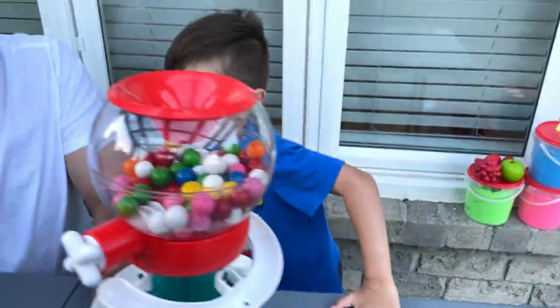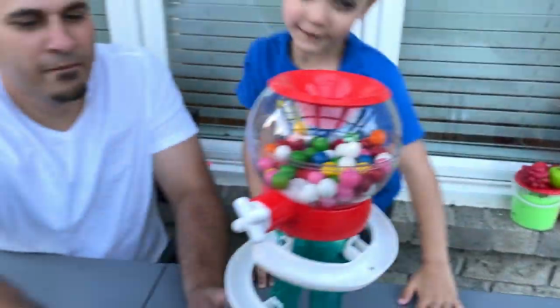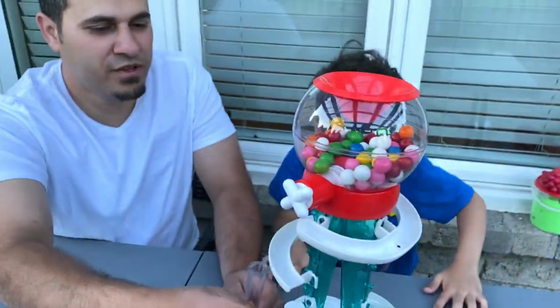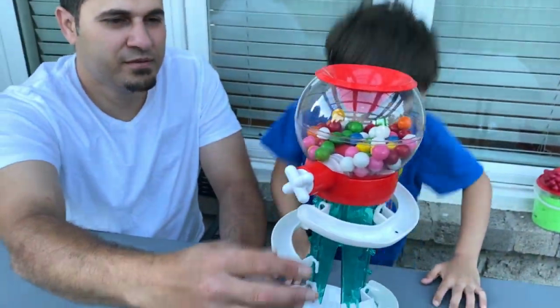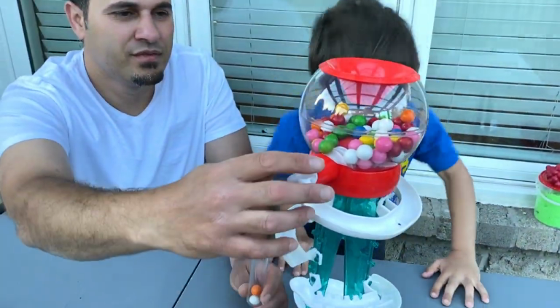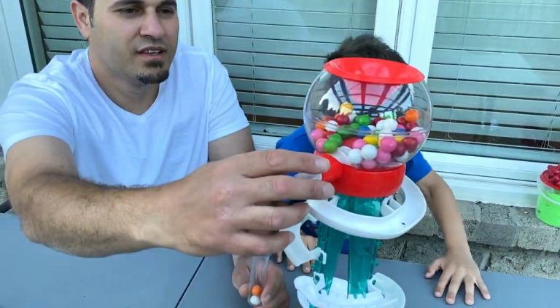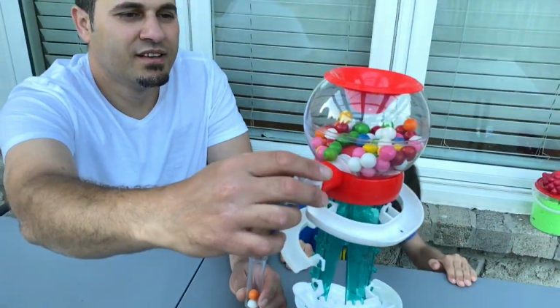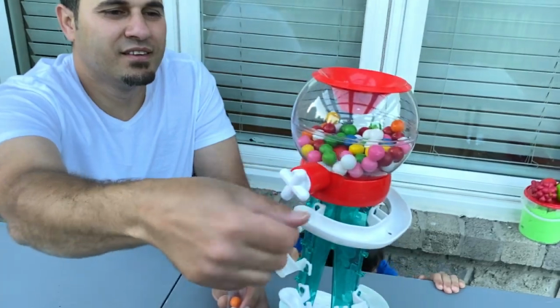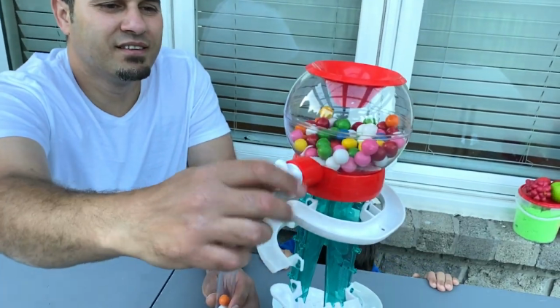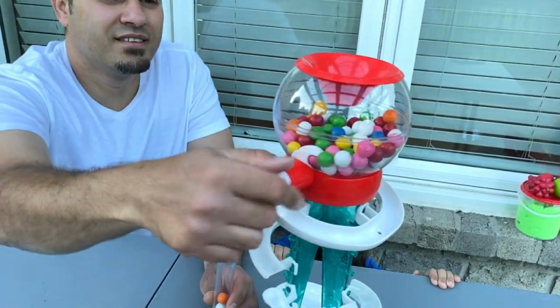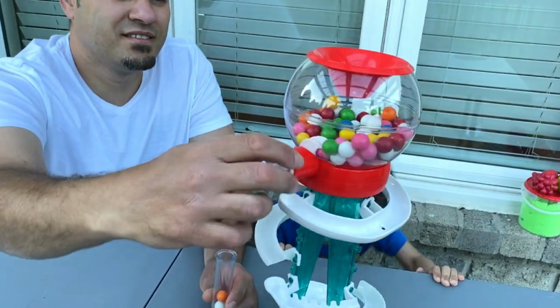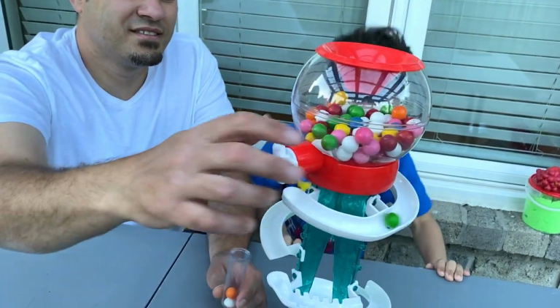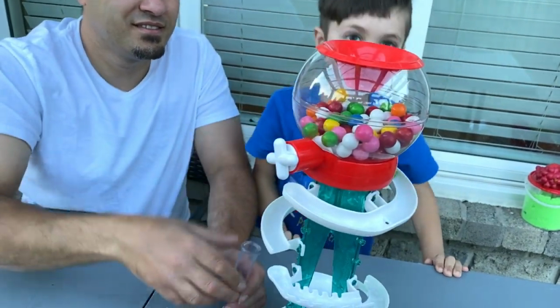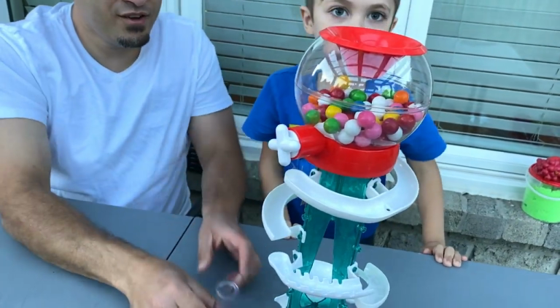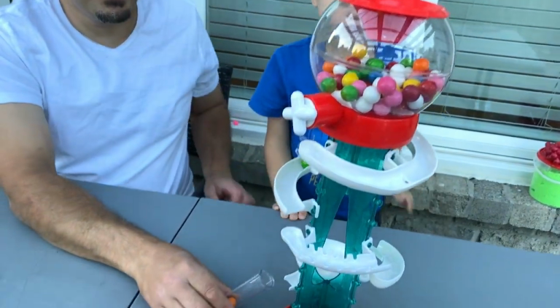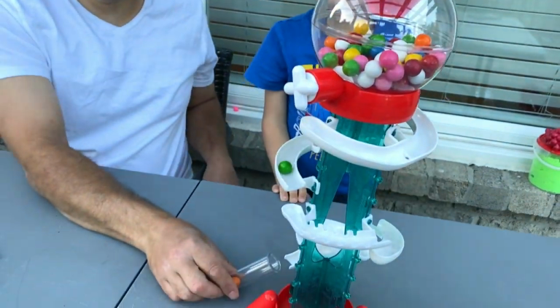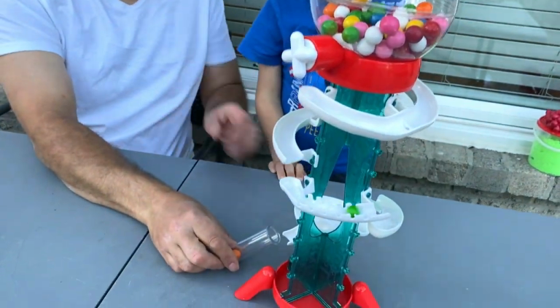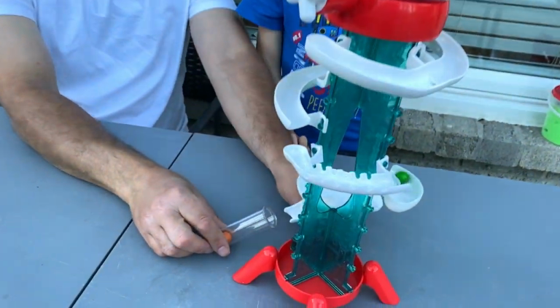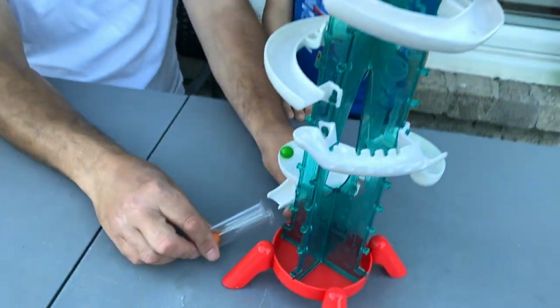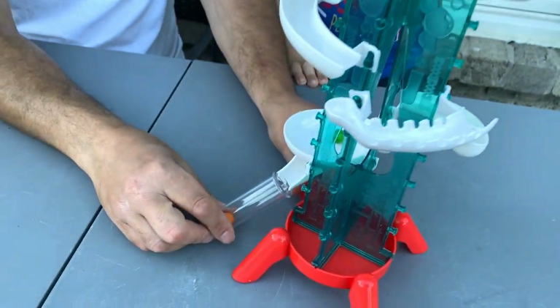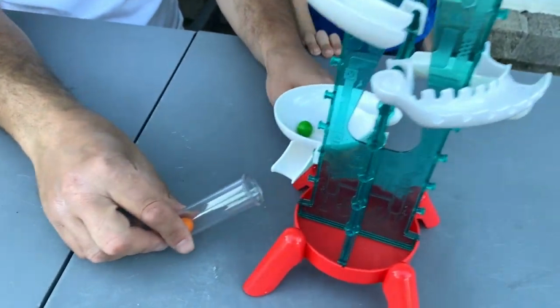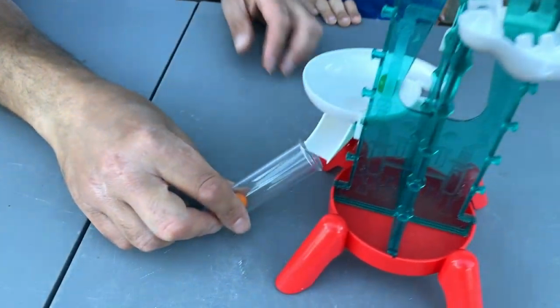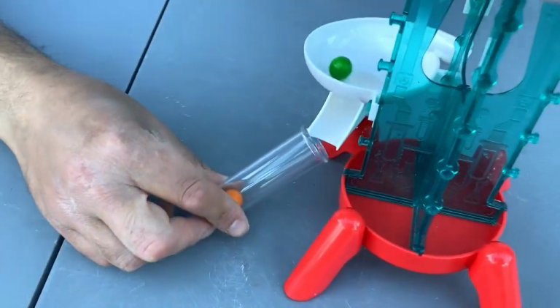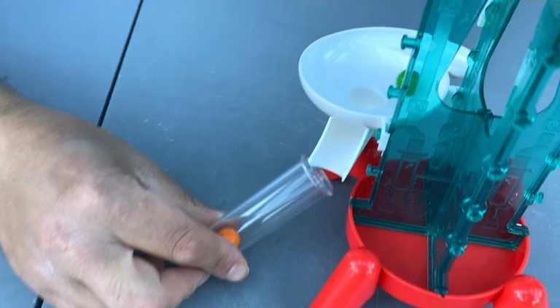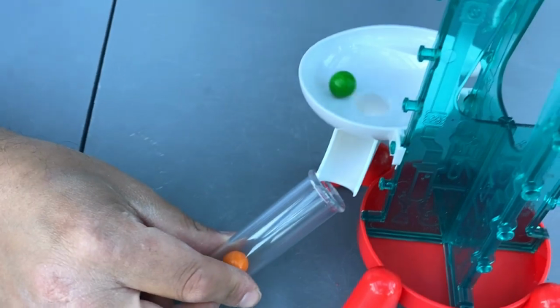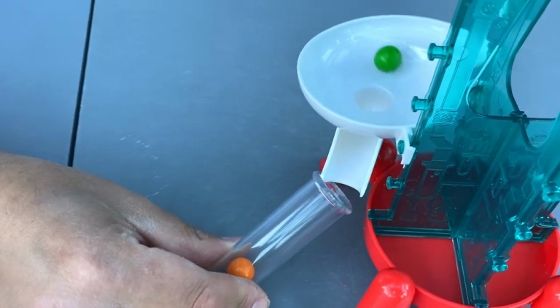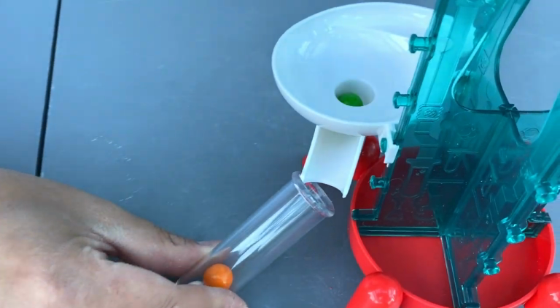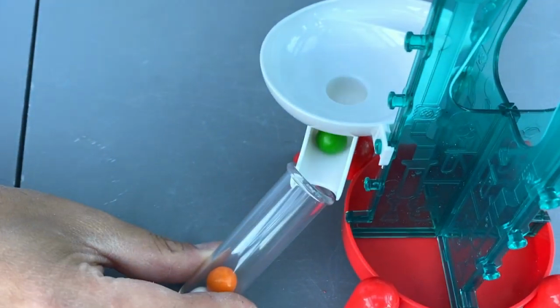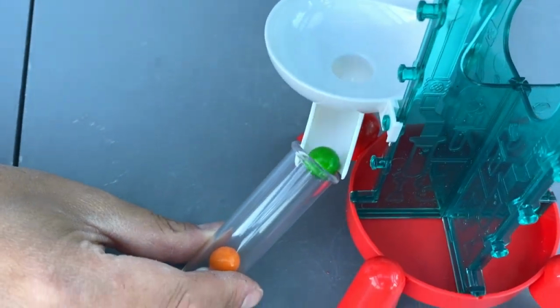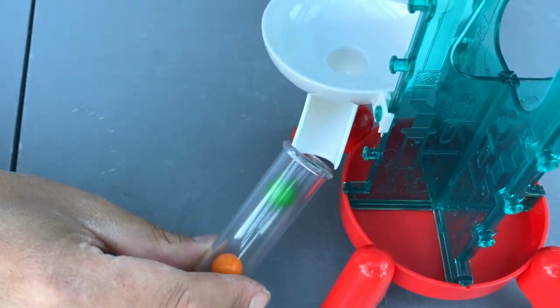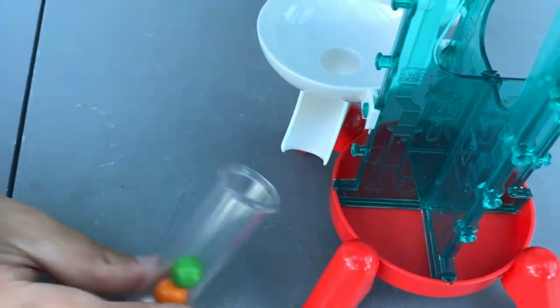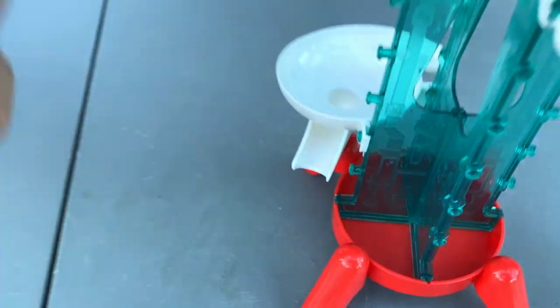Wait — three, two, one, go. Let's try it again Zach. Green! Yay! Here, come on, come on. Woohoo!